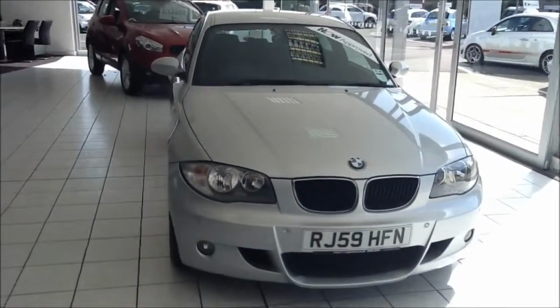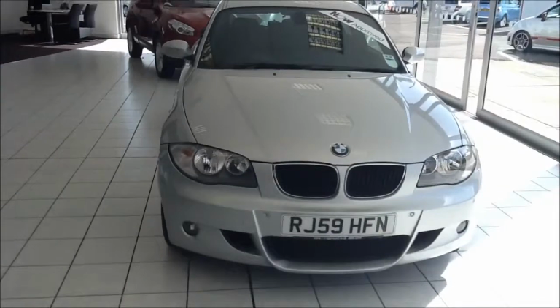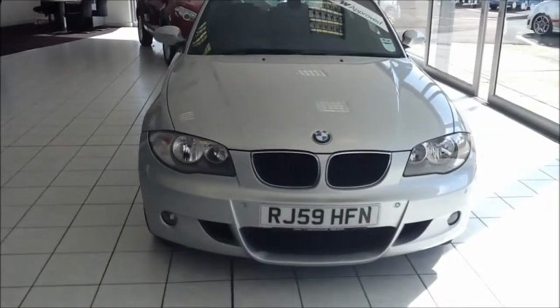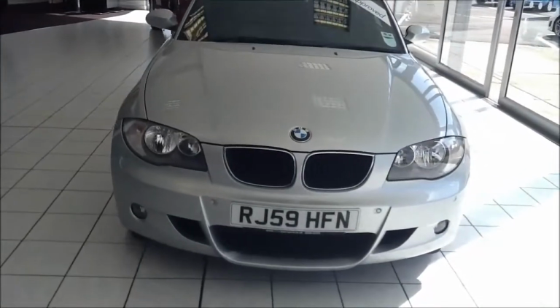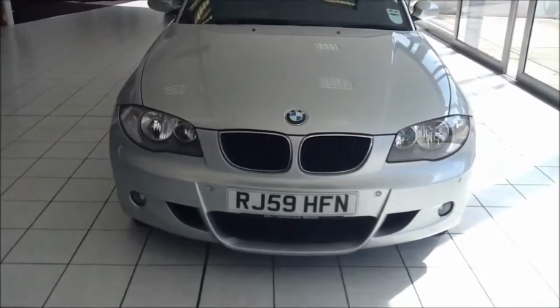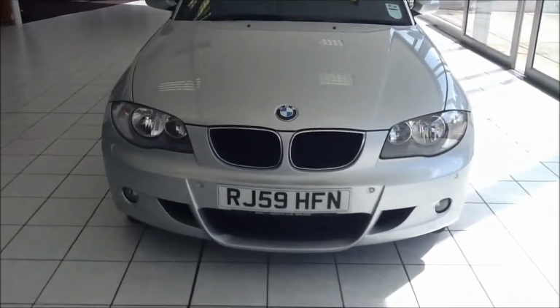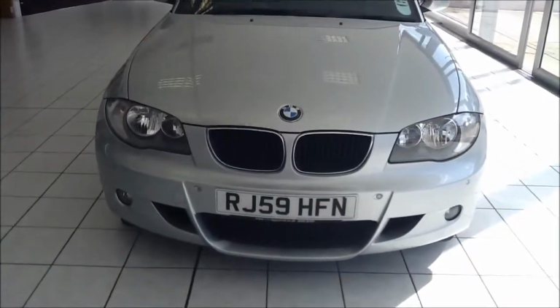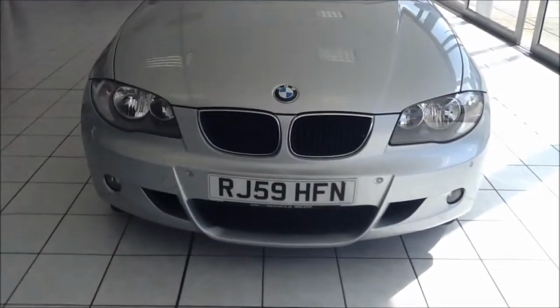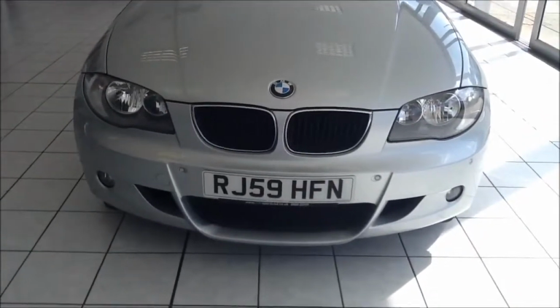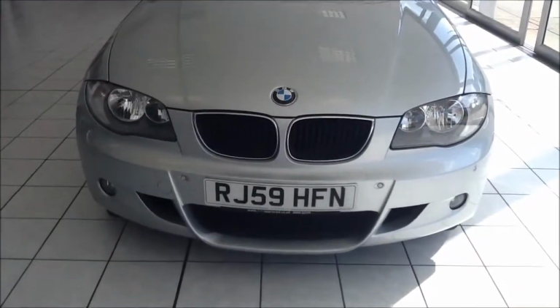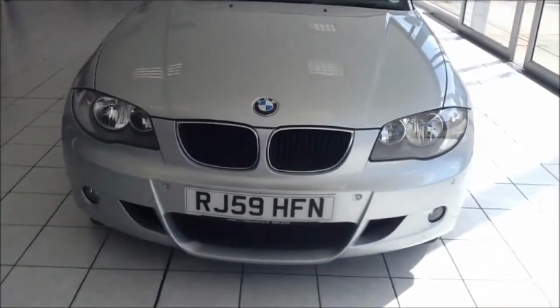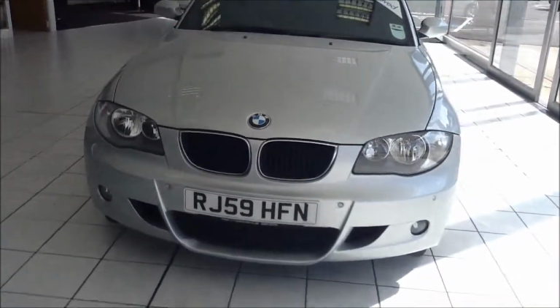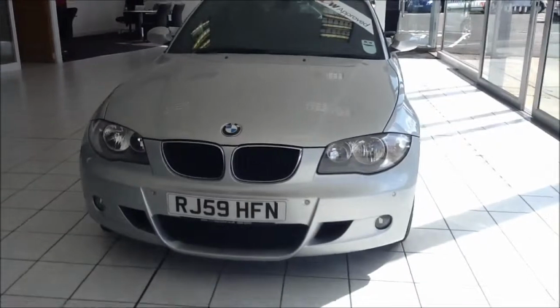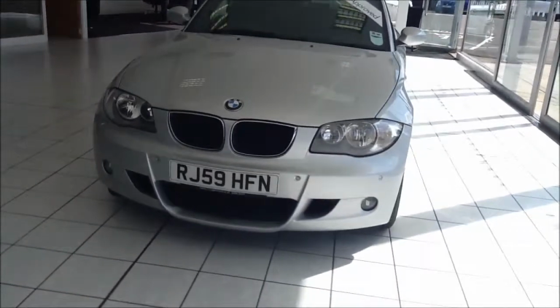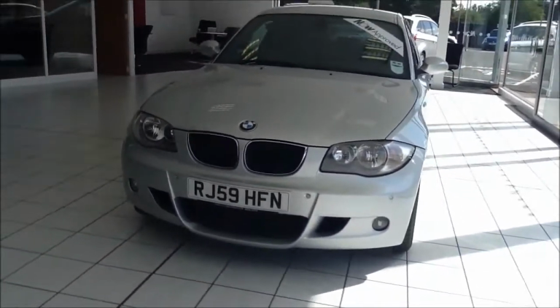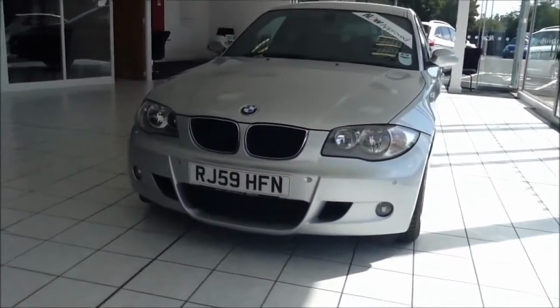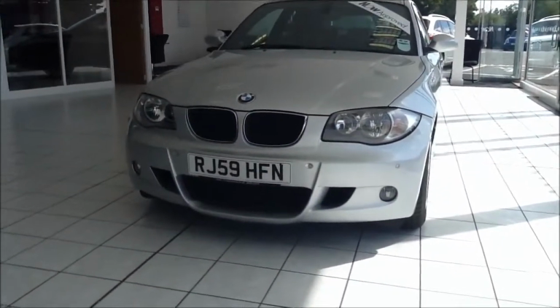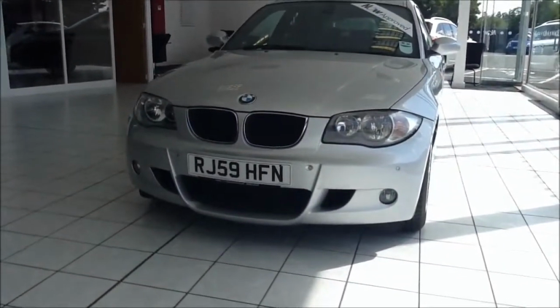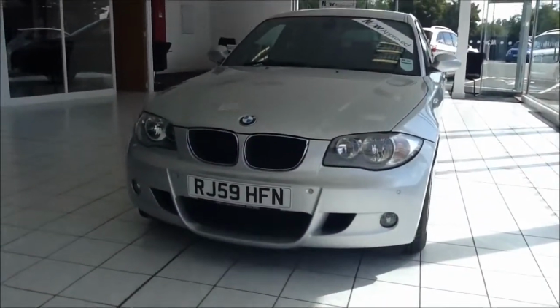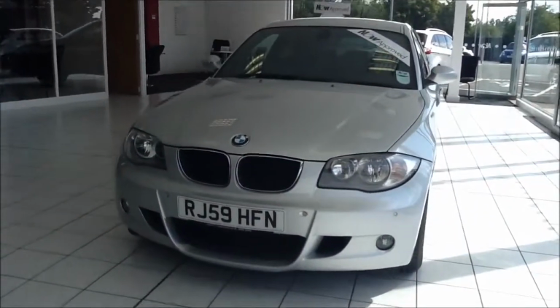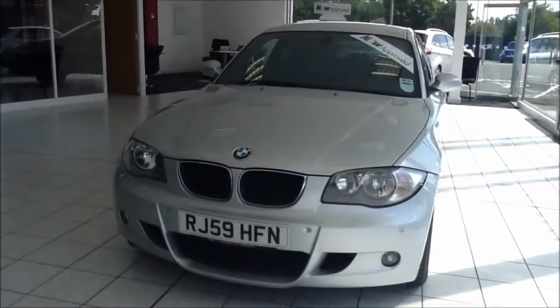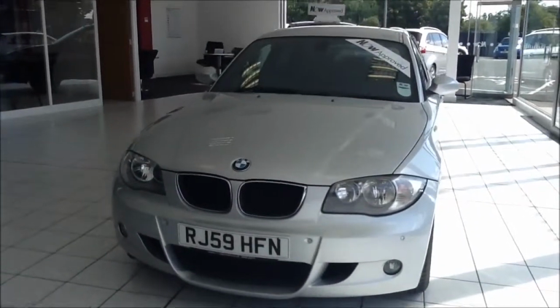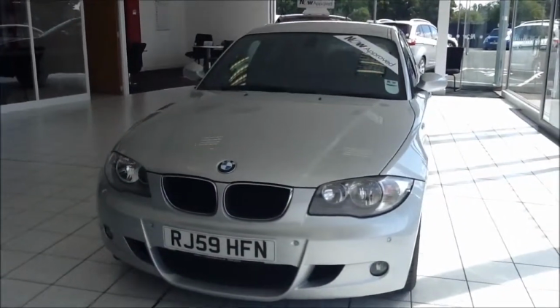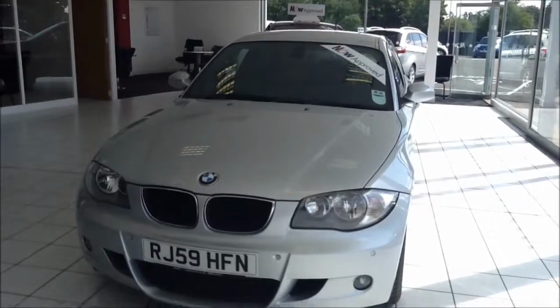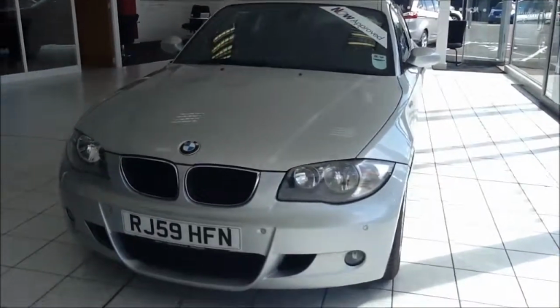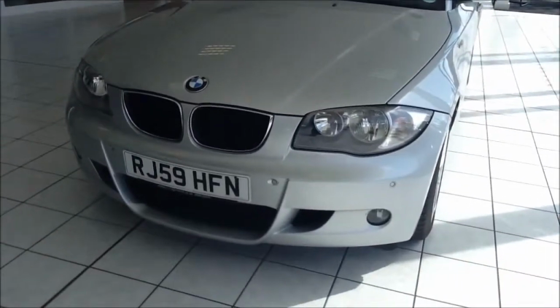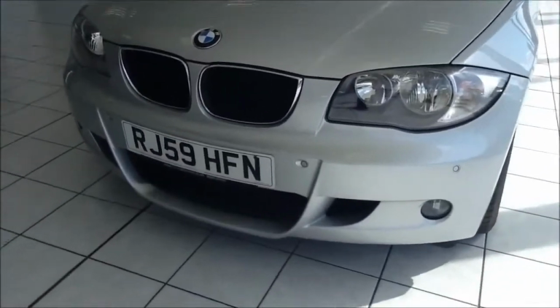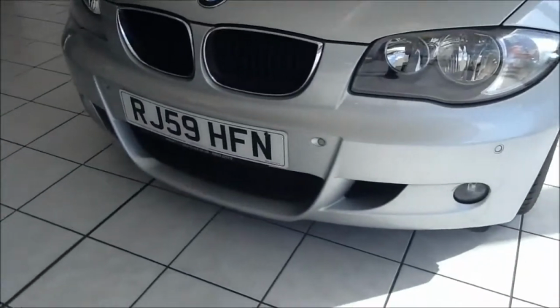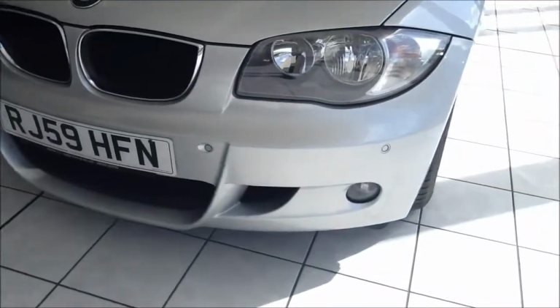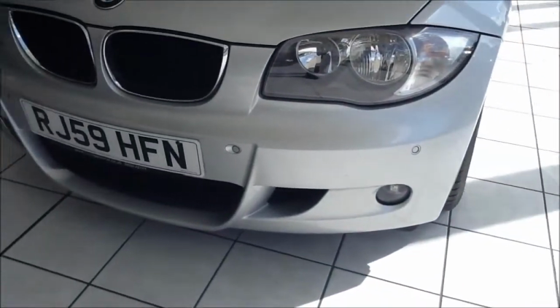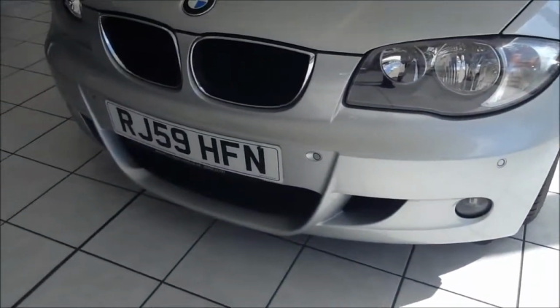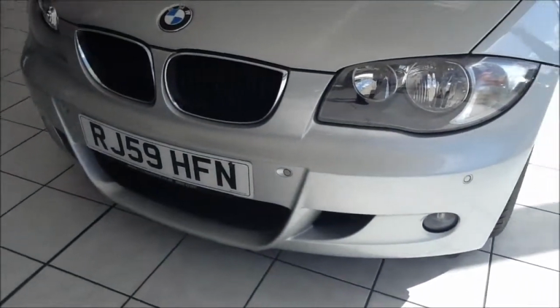This vehicle was registered in December 2009 and as you can see is on a 59 plate. The vehicle is a one owner from new, comes with front fog lights to aid visibility, automatic front headlights and rain screen wipers, and front and rear parking sensors as part of an upgrade package.